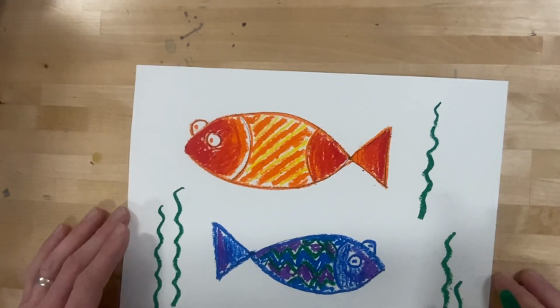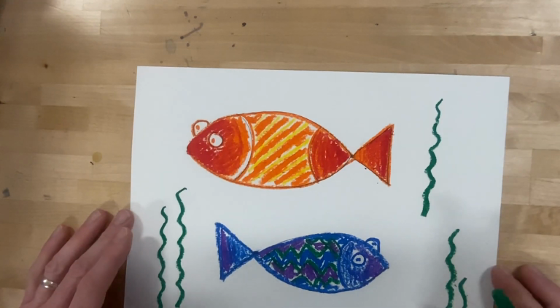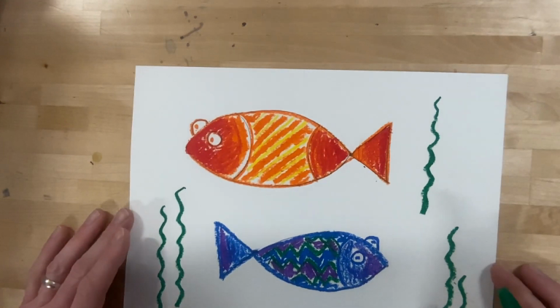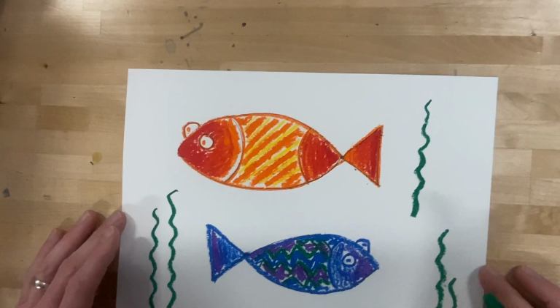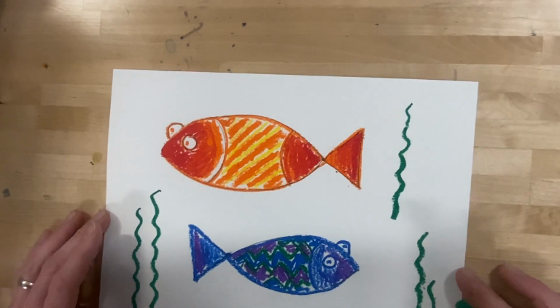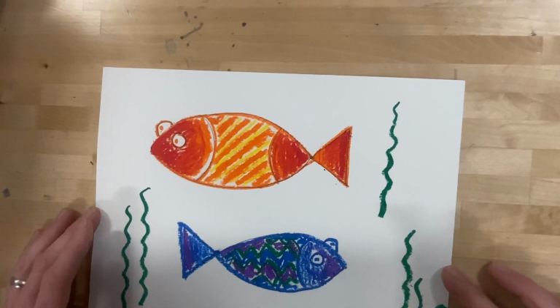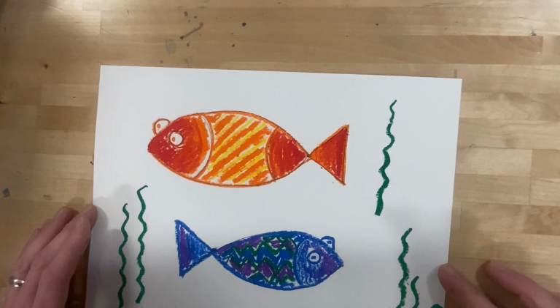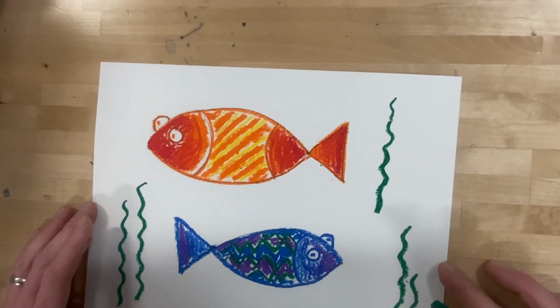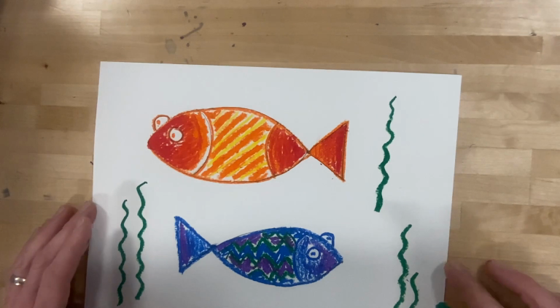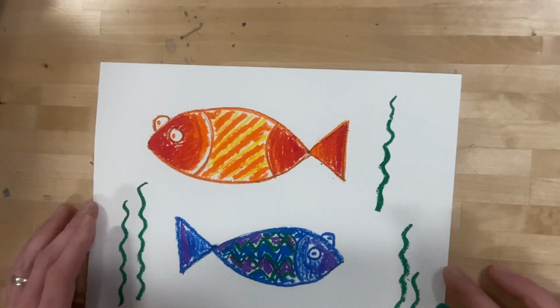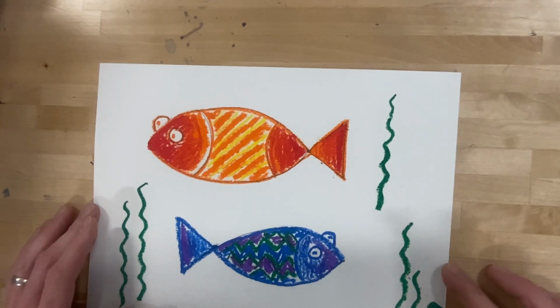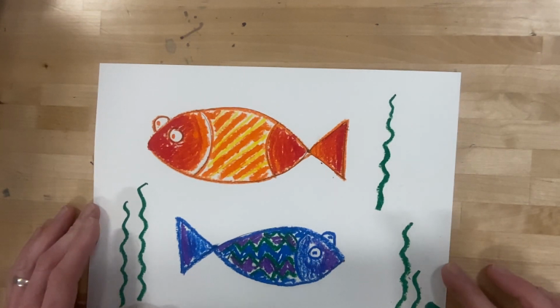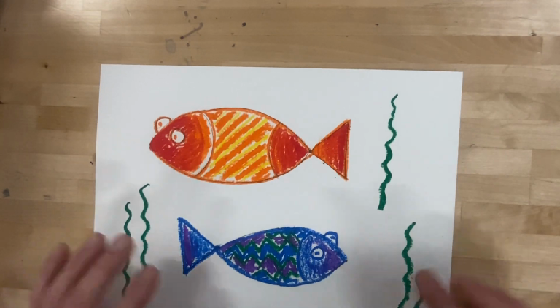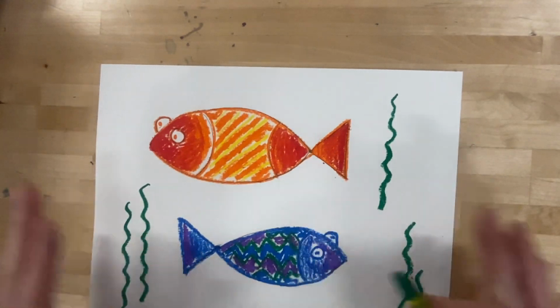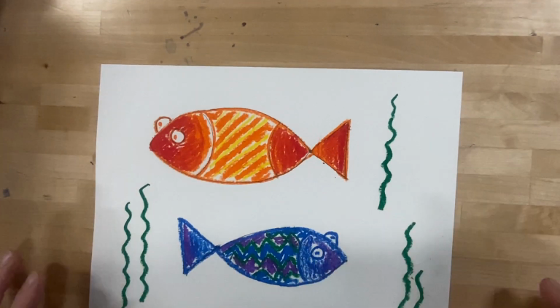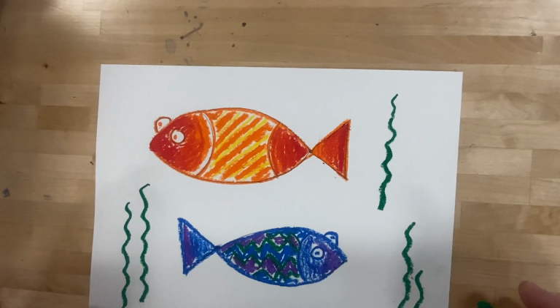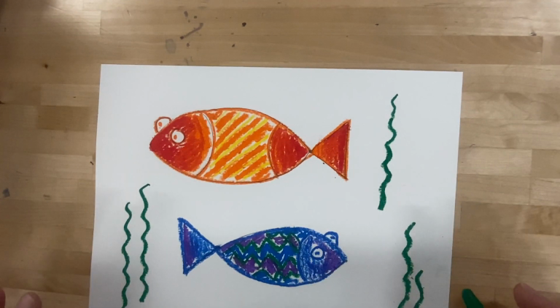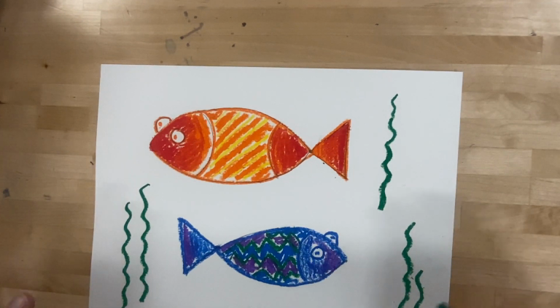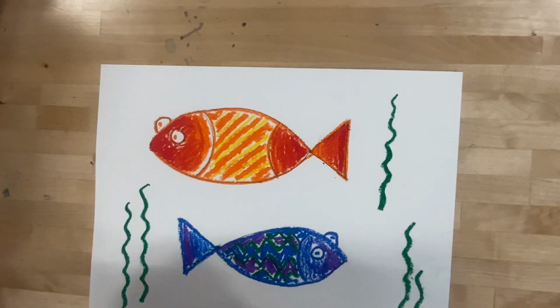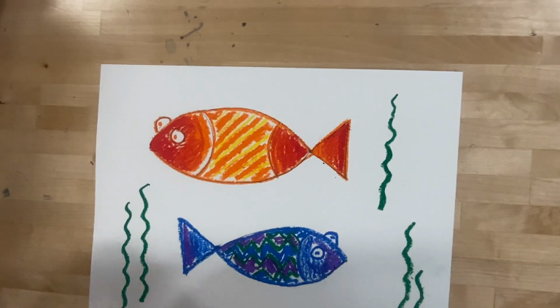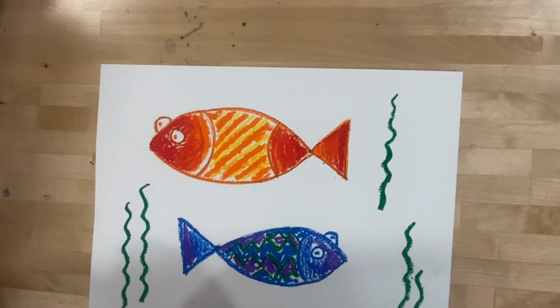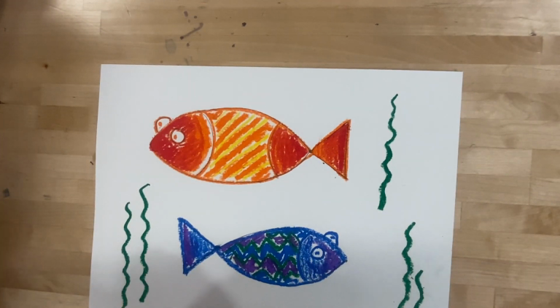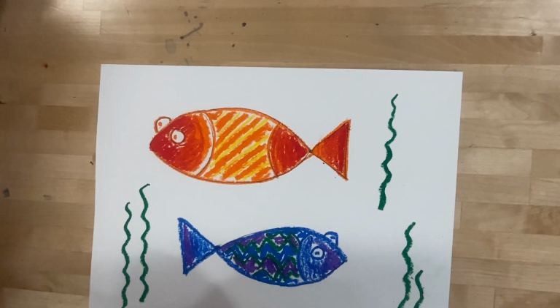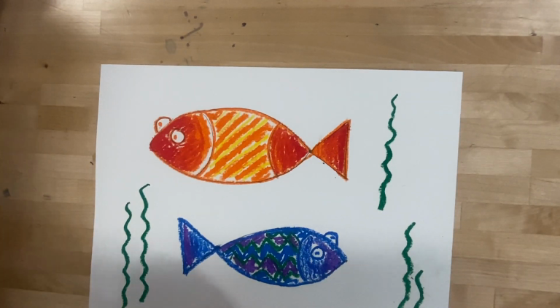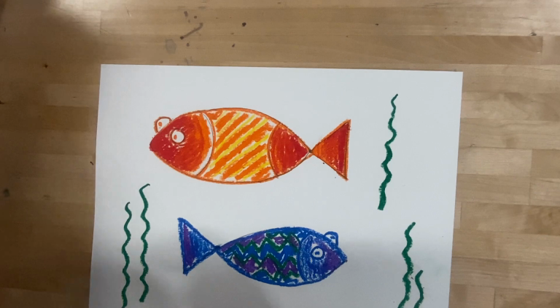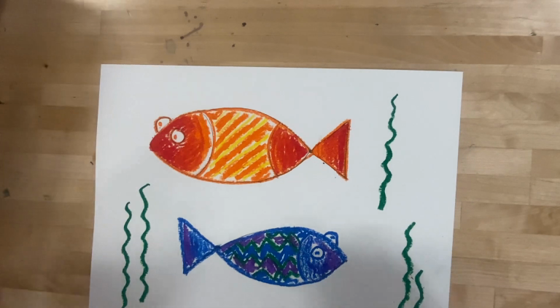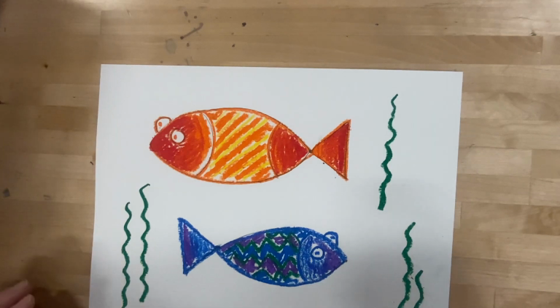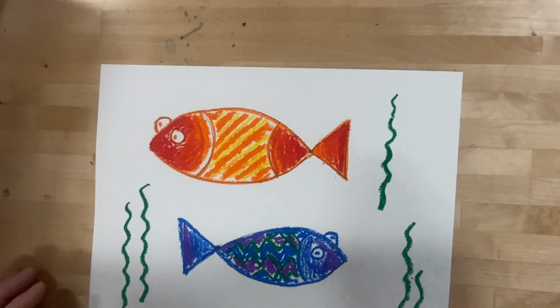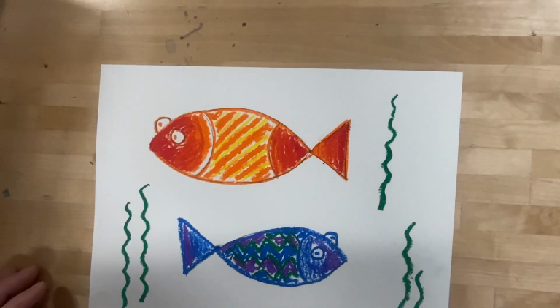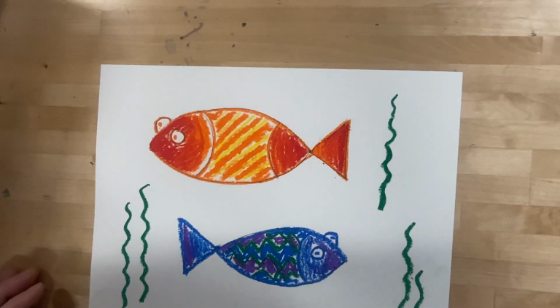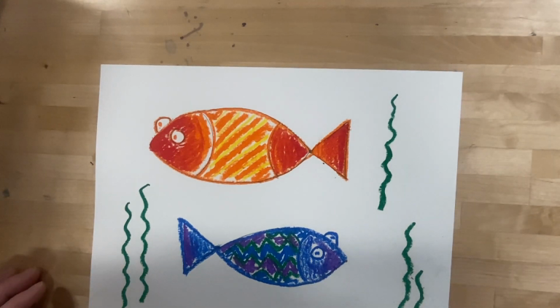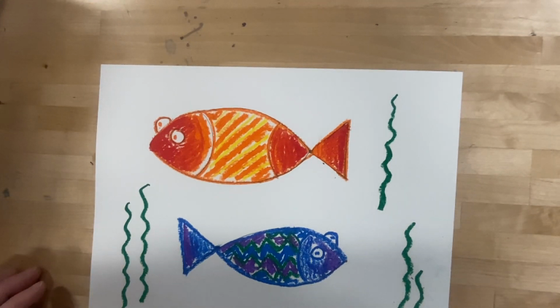That's the drawing part. We want to leave plenty of space for watercolors next time. I'll see you guys then. Good job.